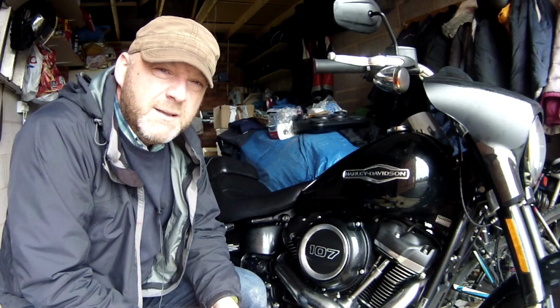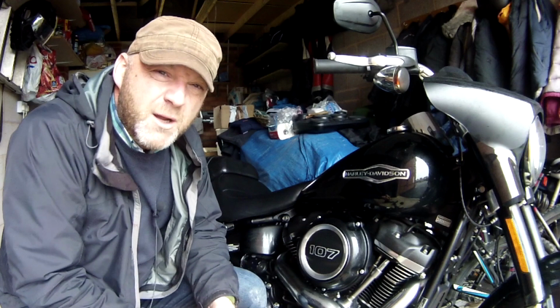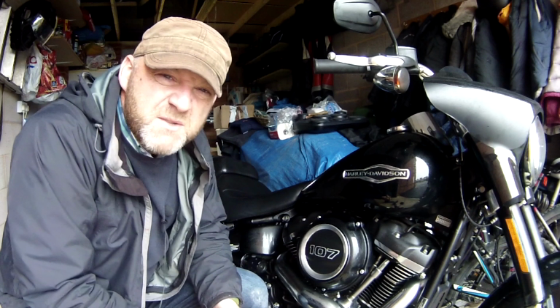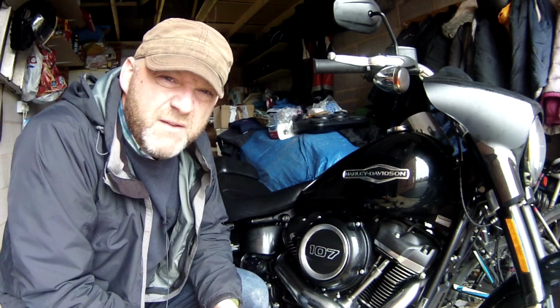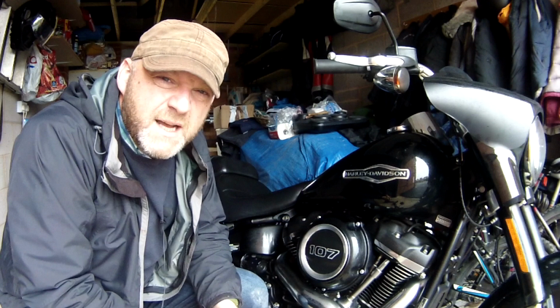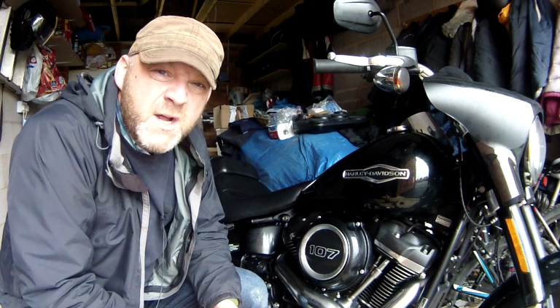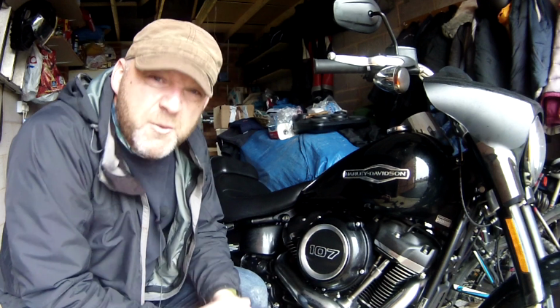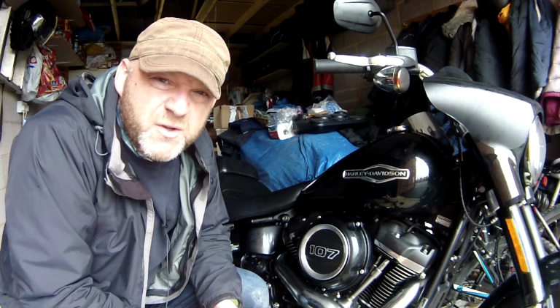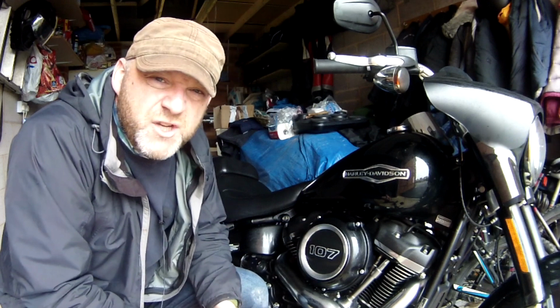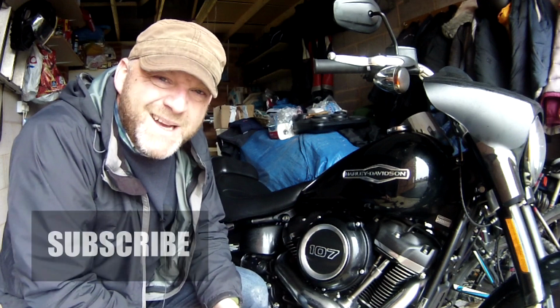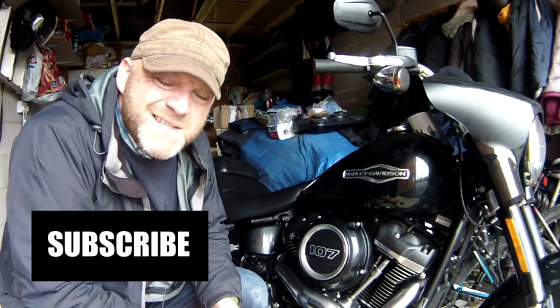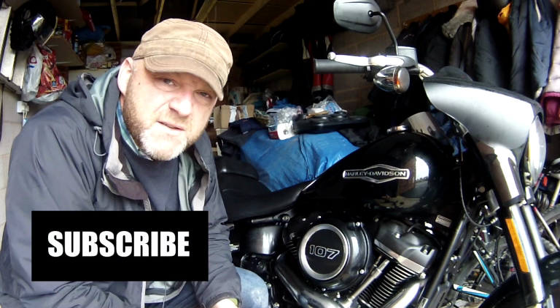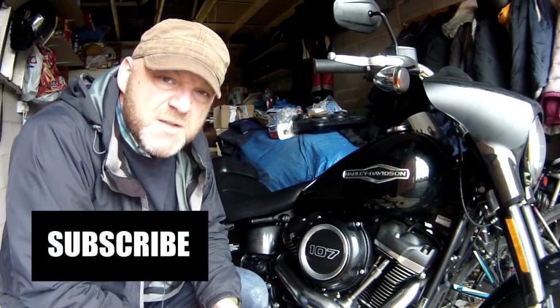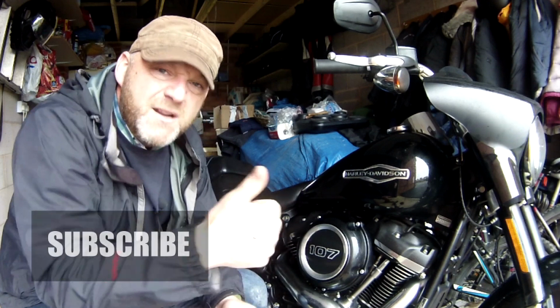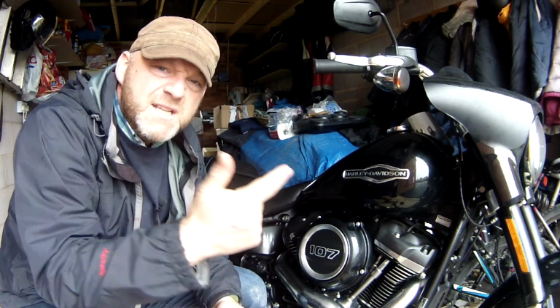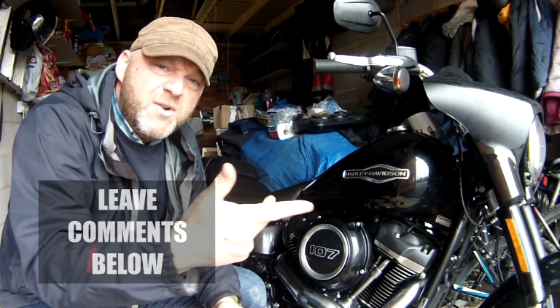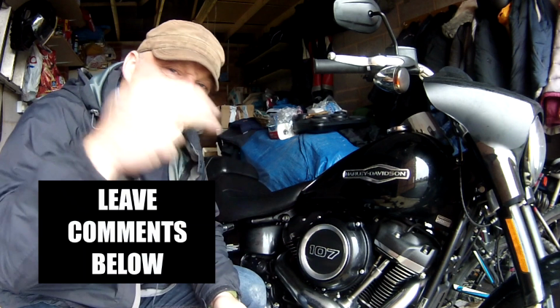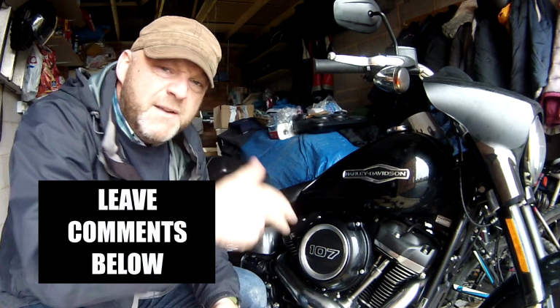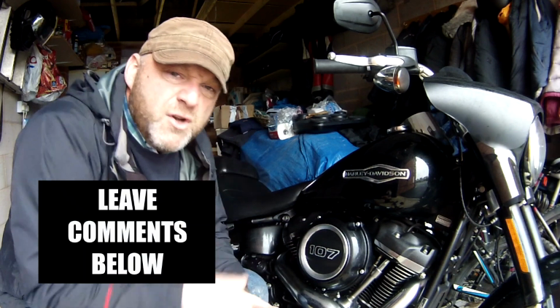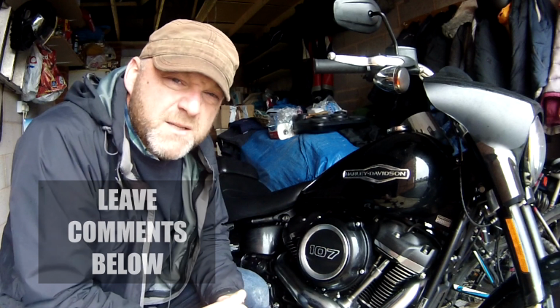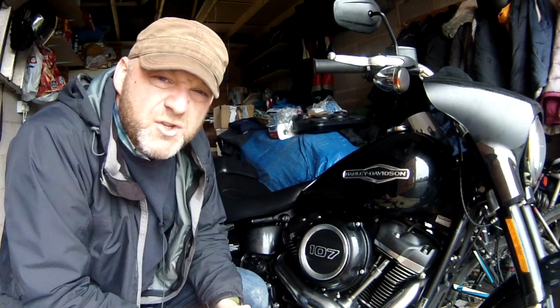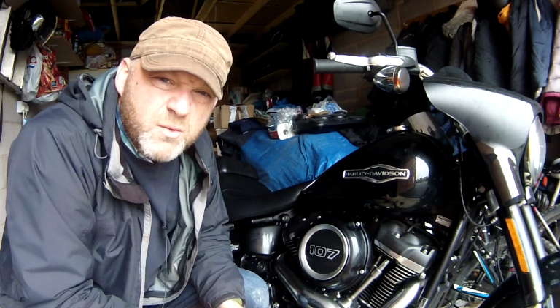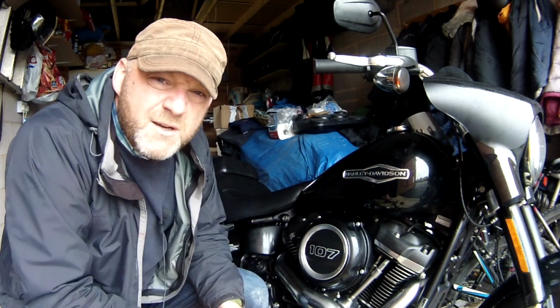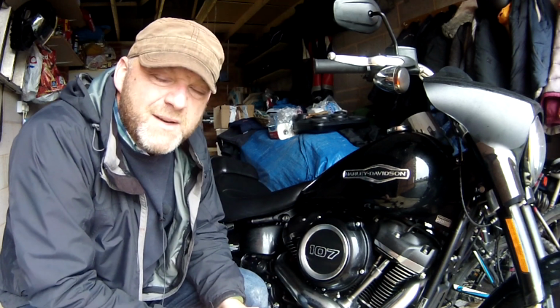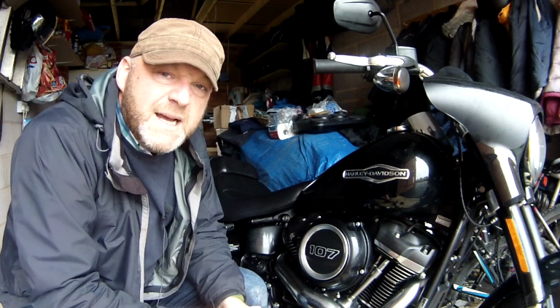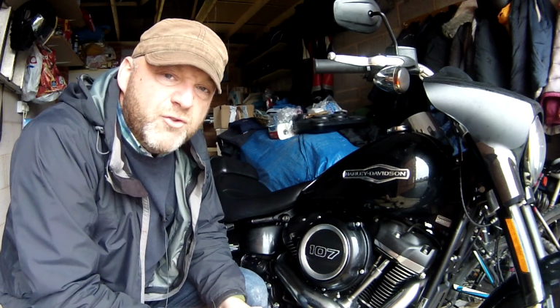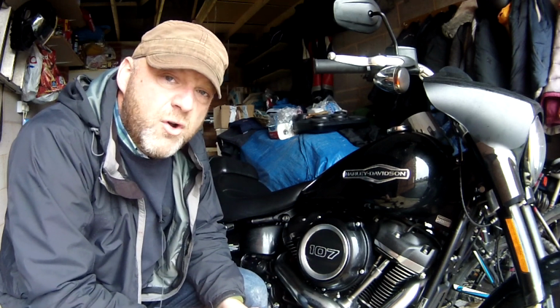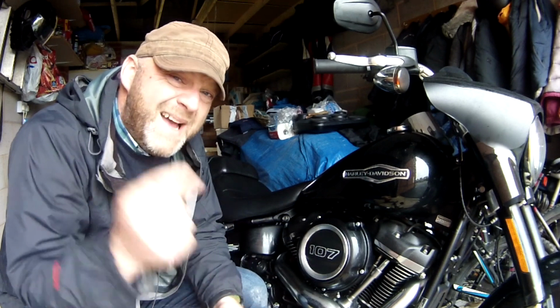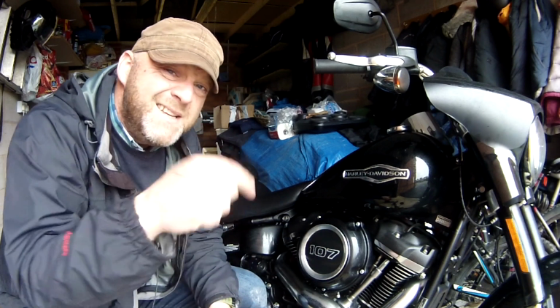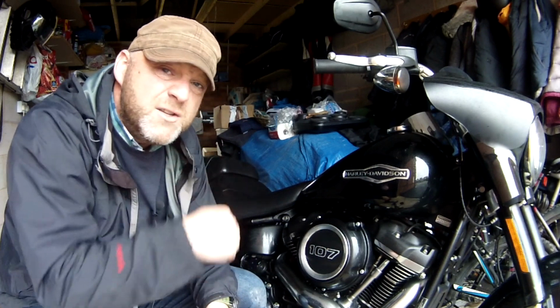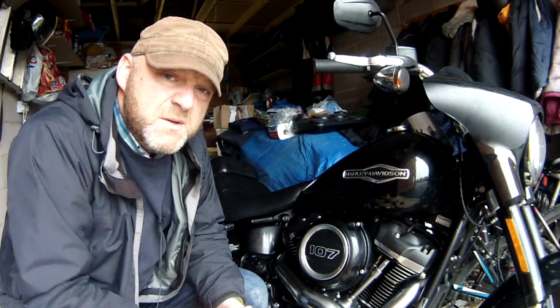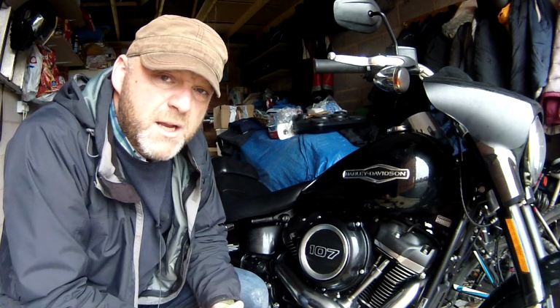Hello, welcome to Revelator Alf. Hope you've enjoyed the channel and the series of videos. Please like, share, subscribe, and leave loads of comments below. Check out the website revelatoralf.com and the links in the description below.